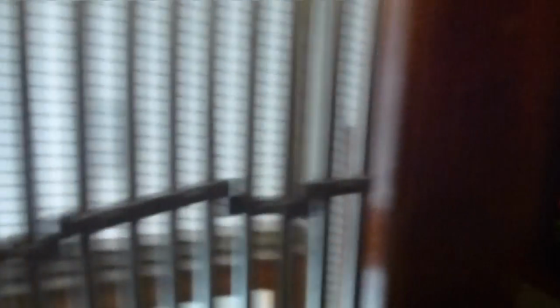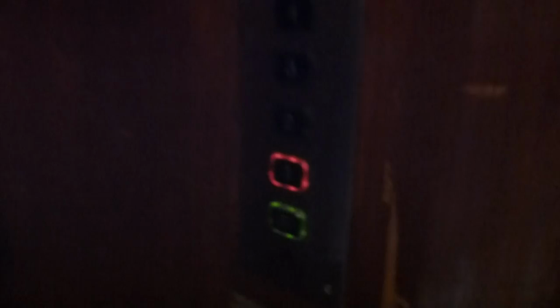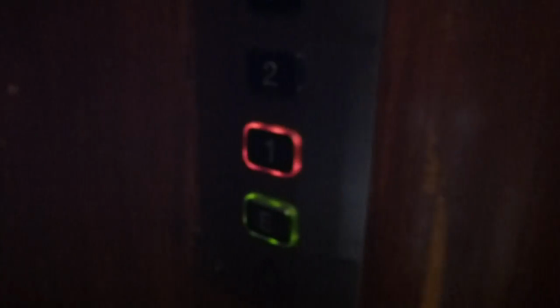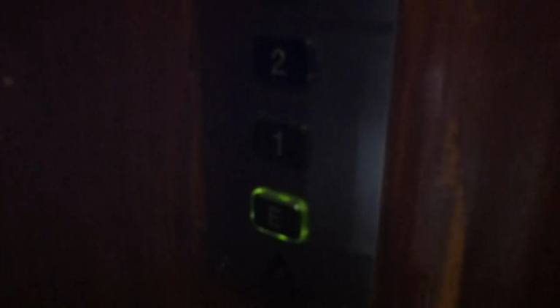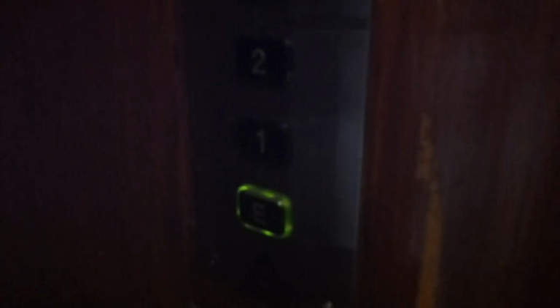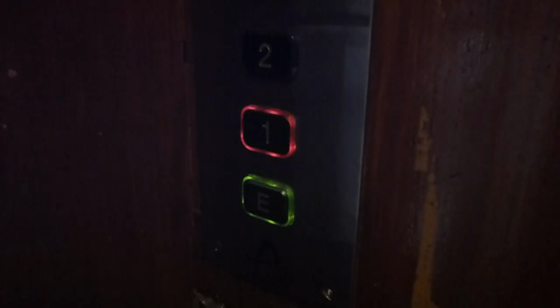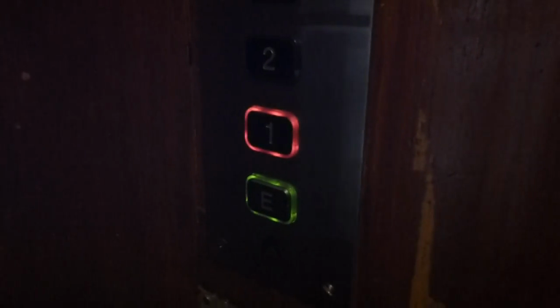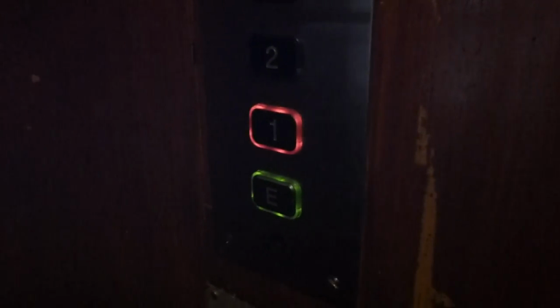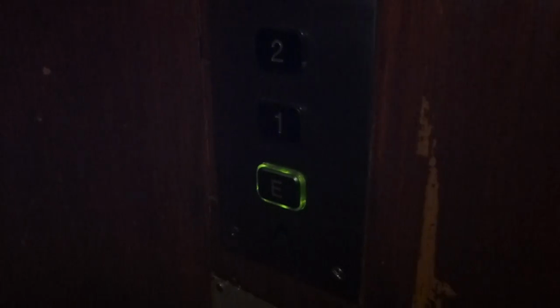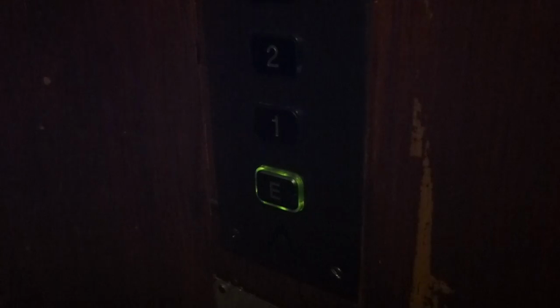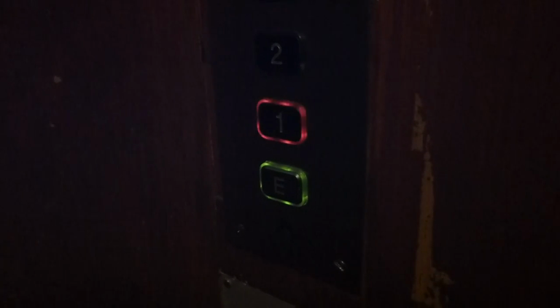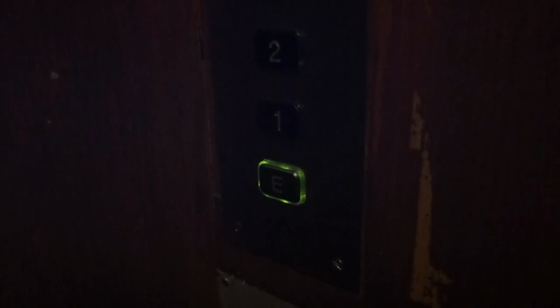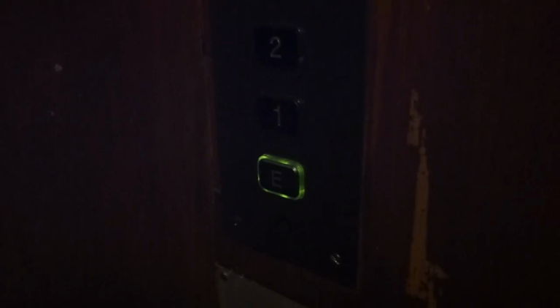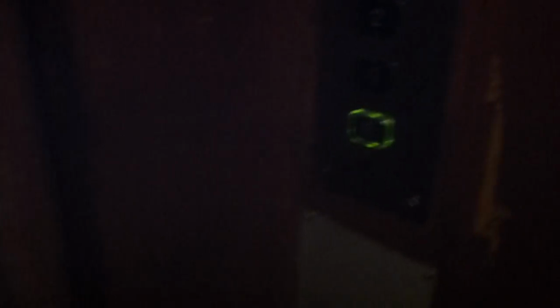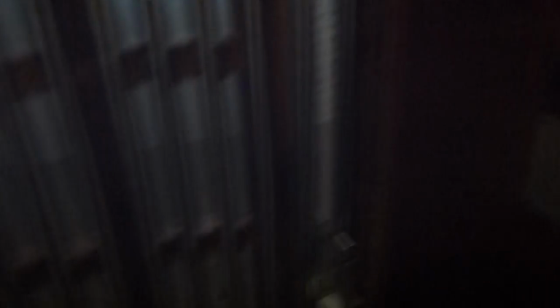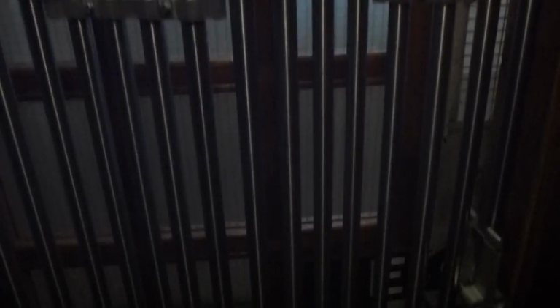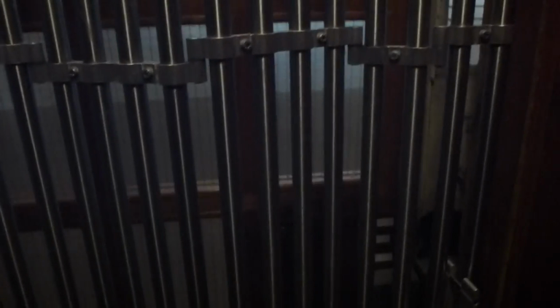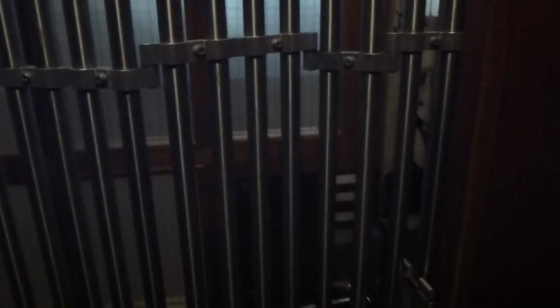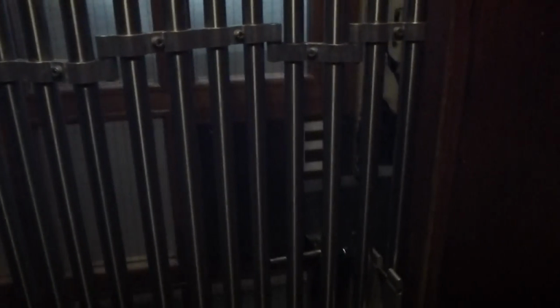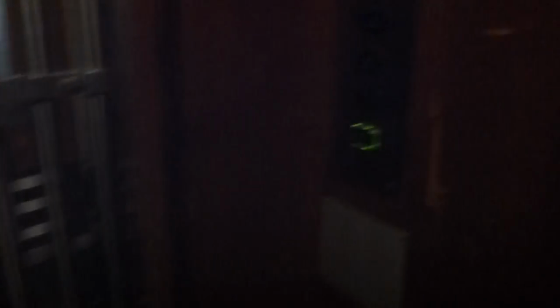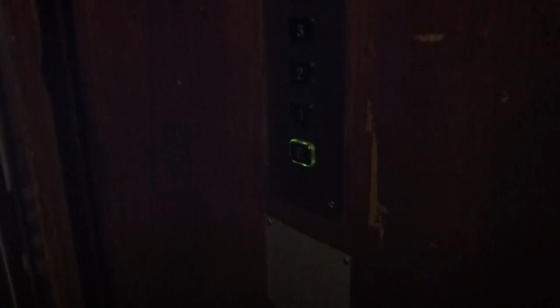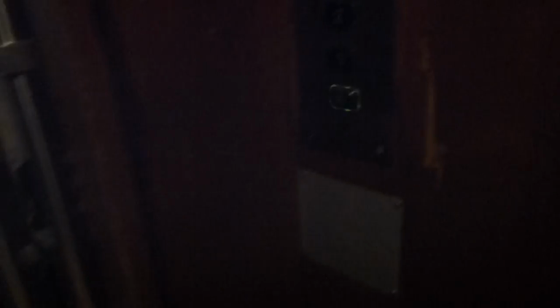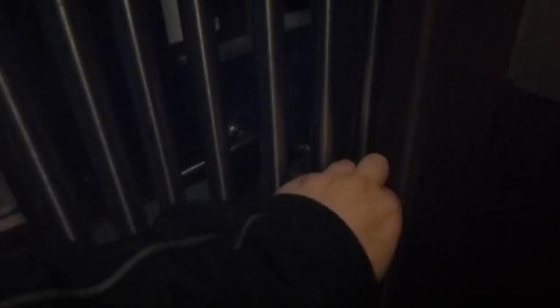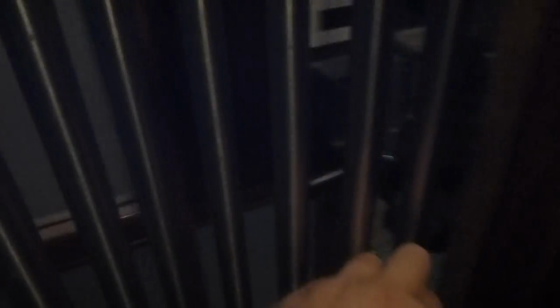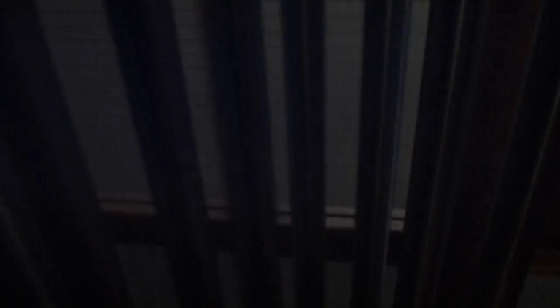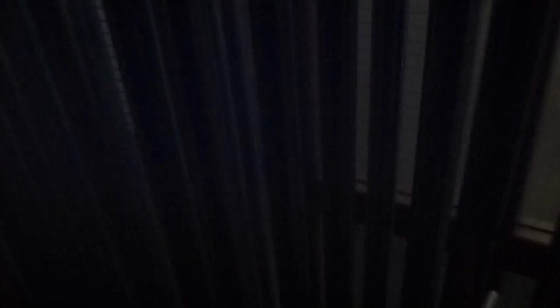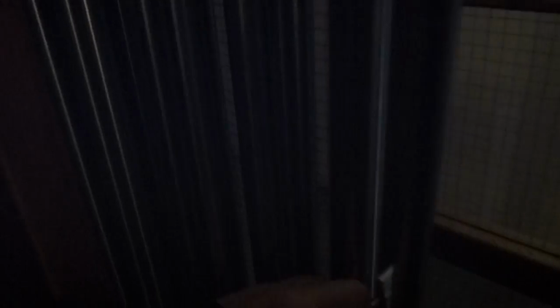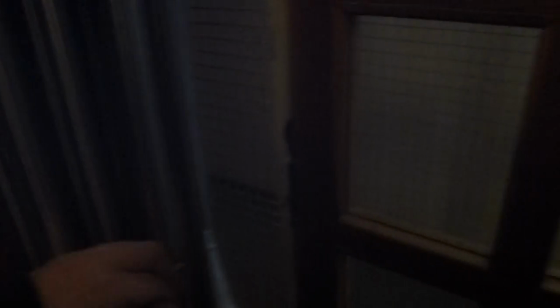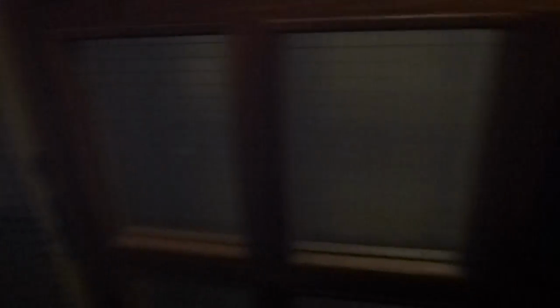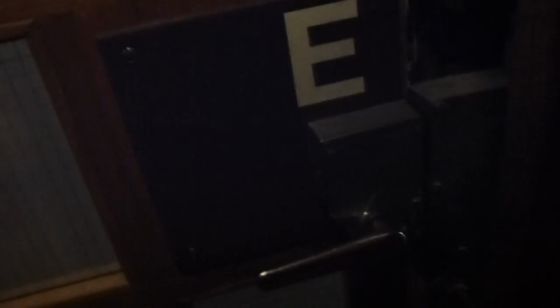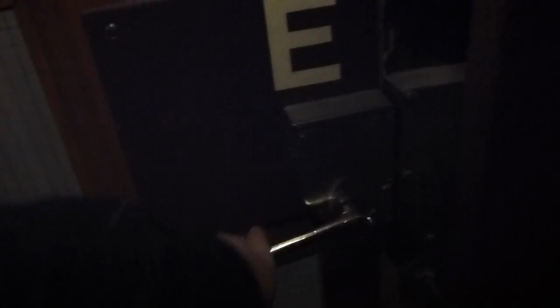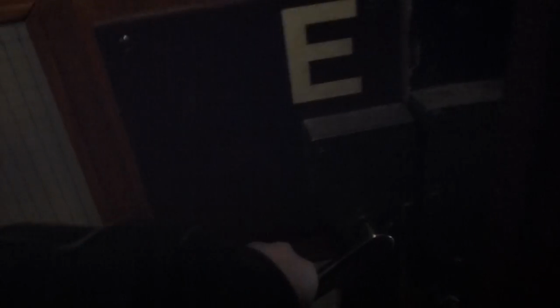It works as a floor indicator. Health door.